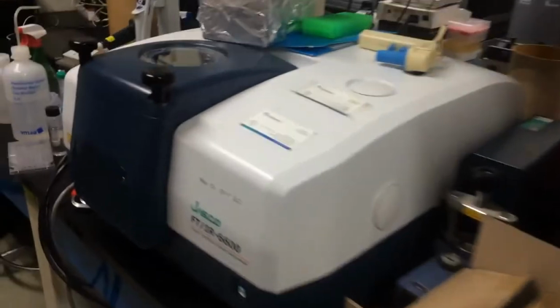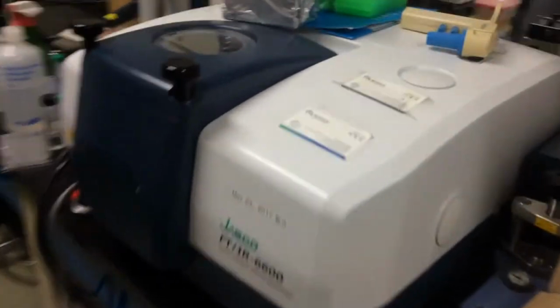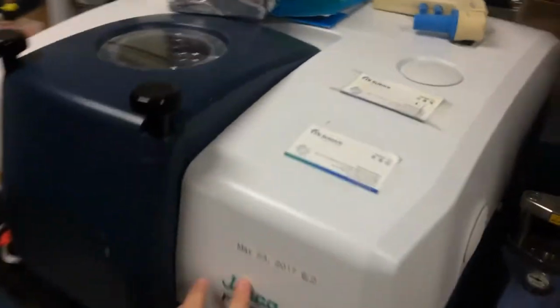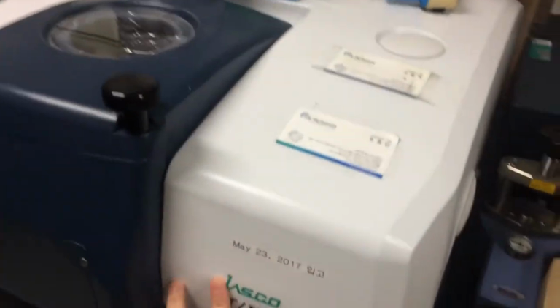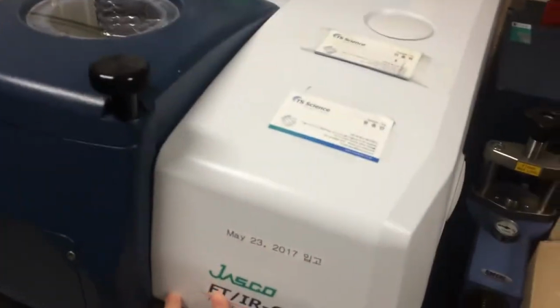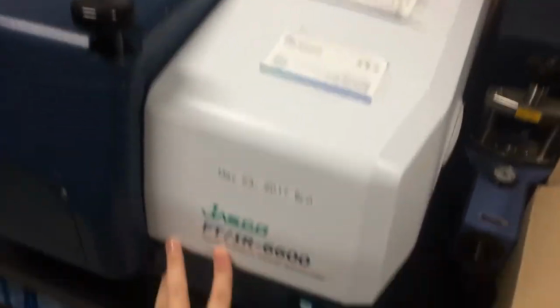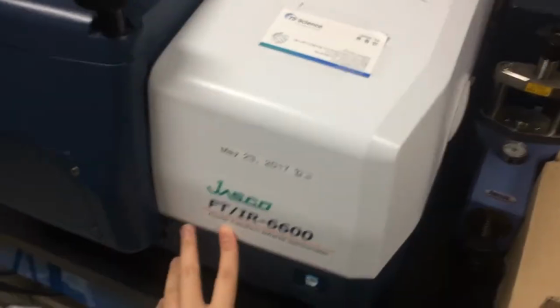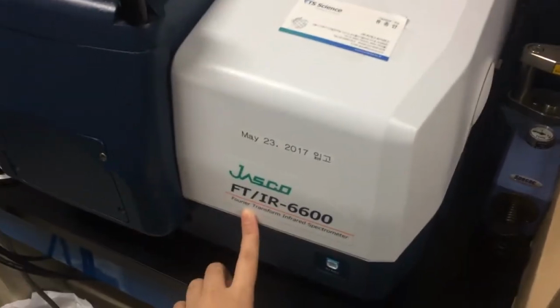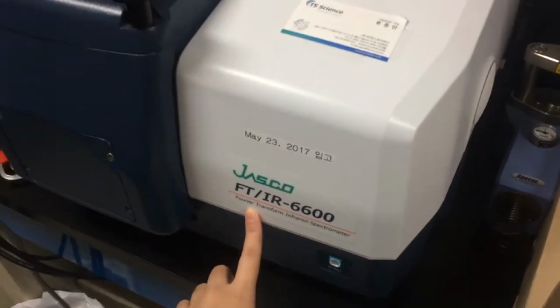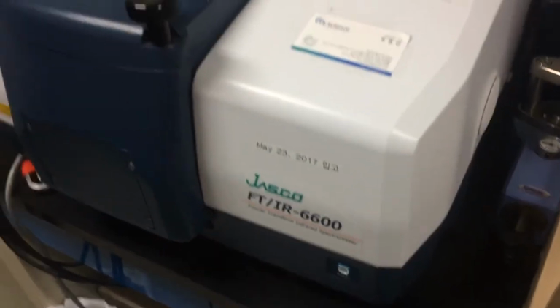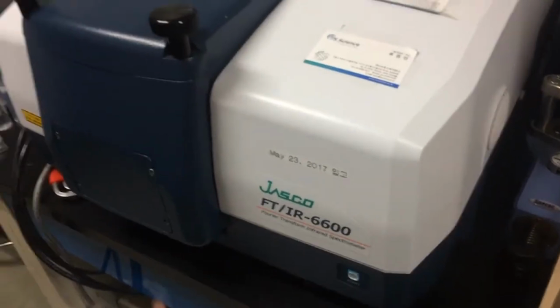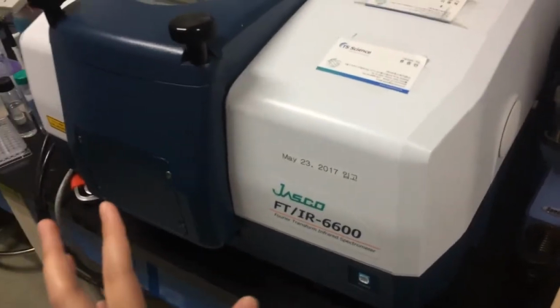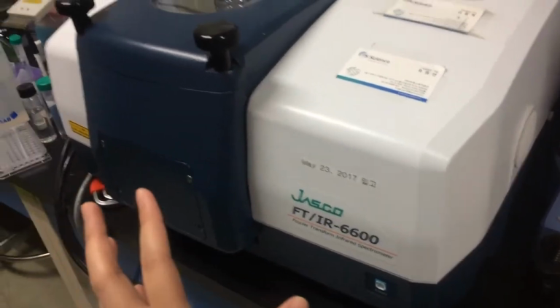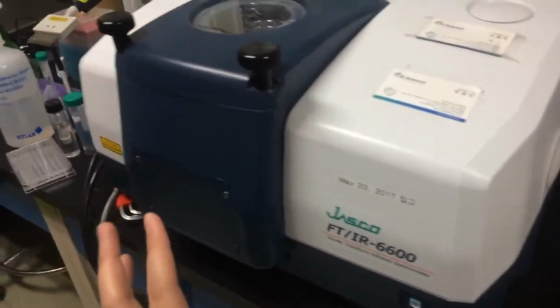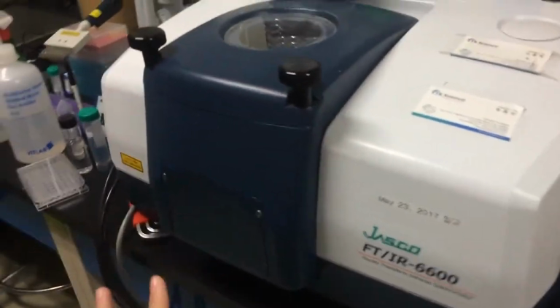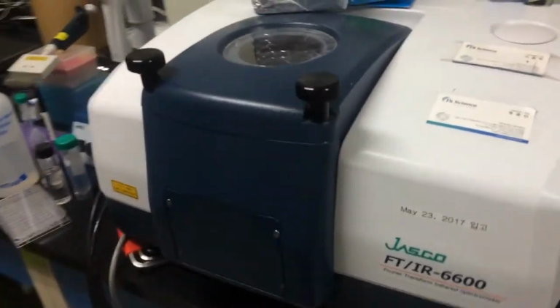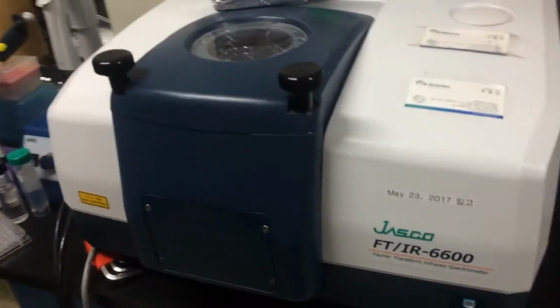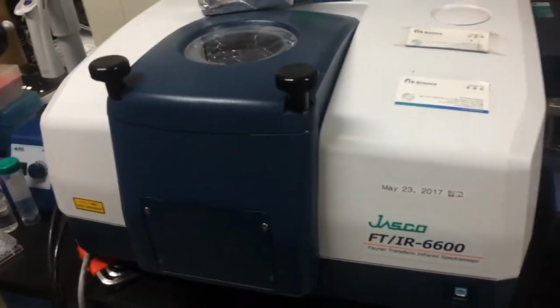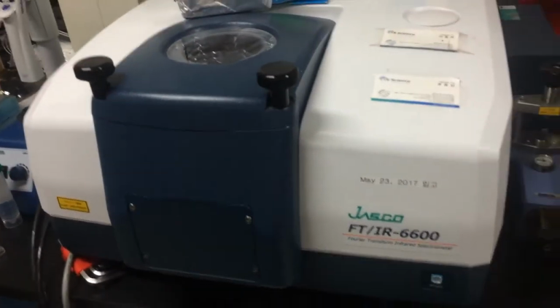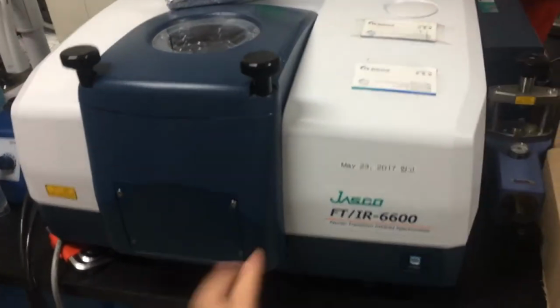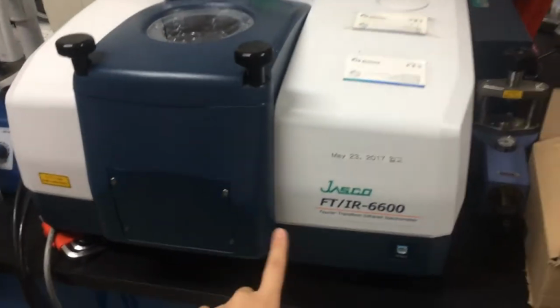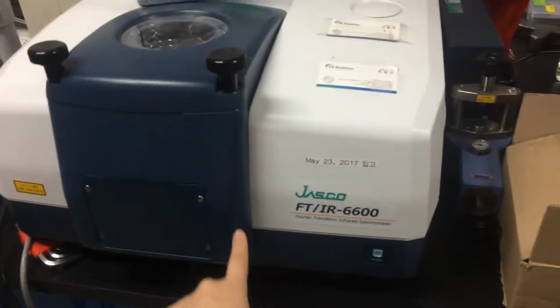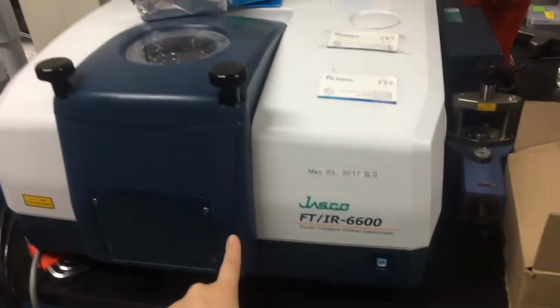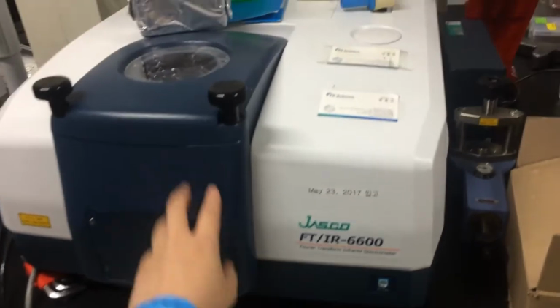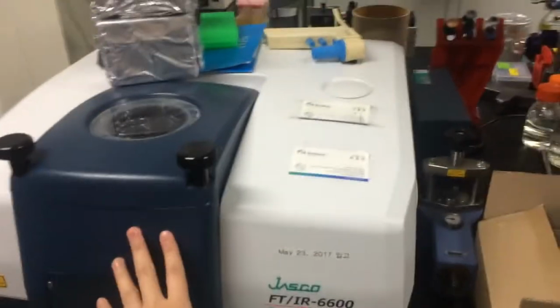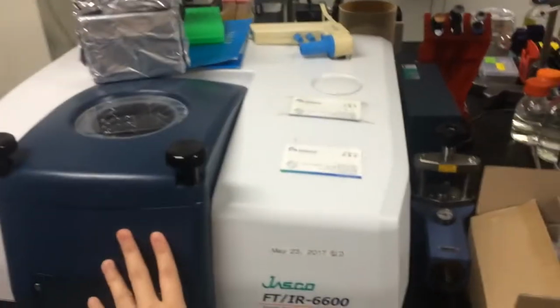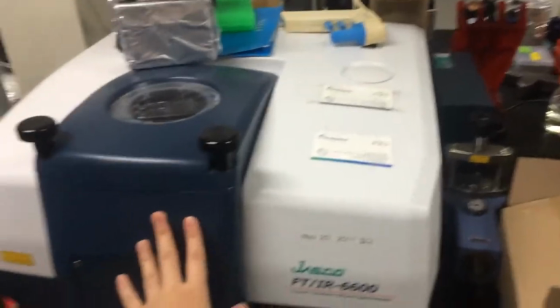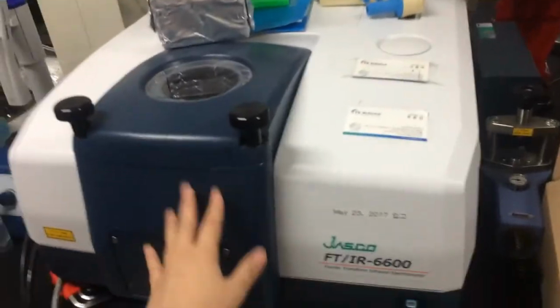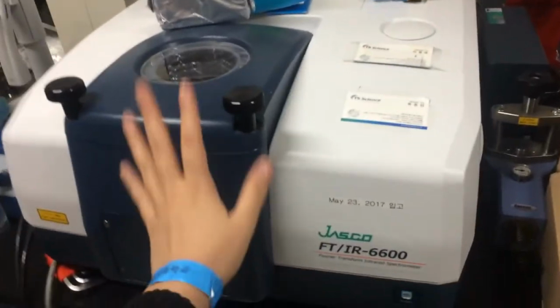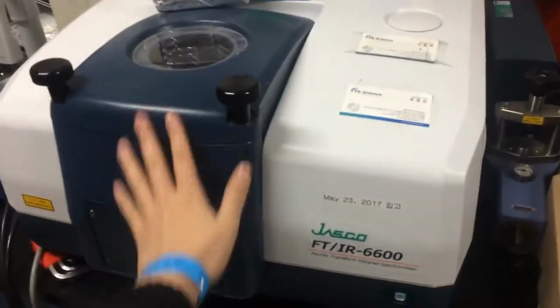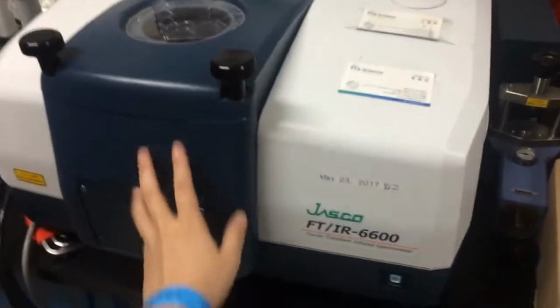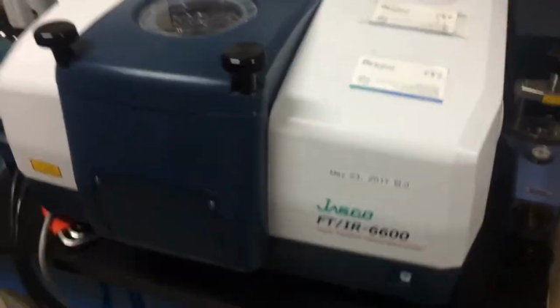This is FTIR. There are only so few FTIR machines like this in Korea, so this is very valuable.